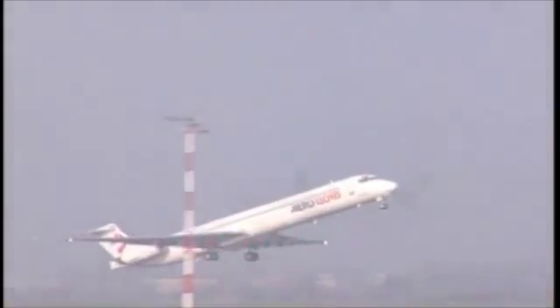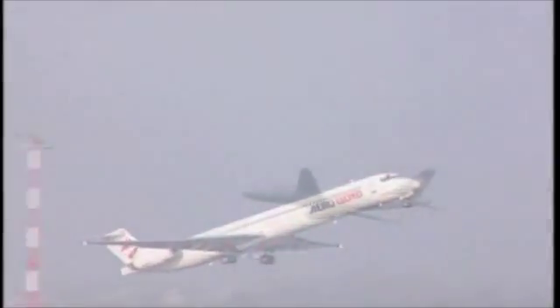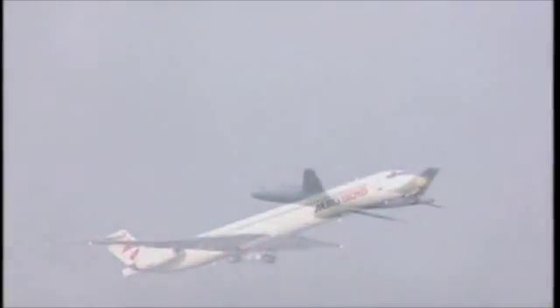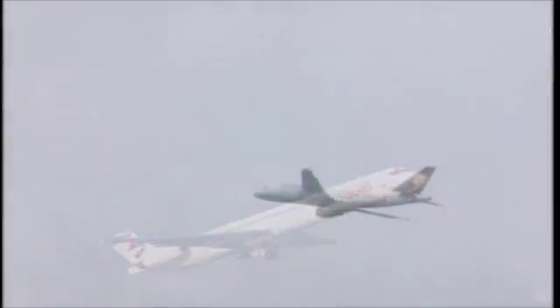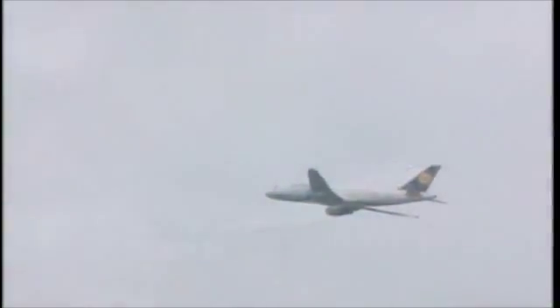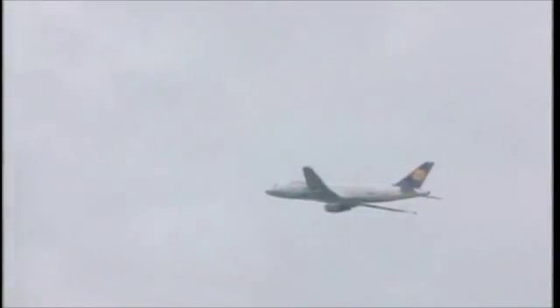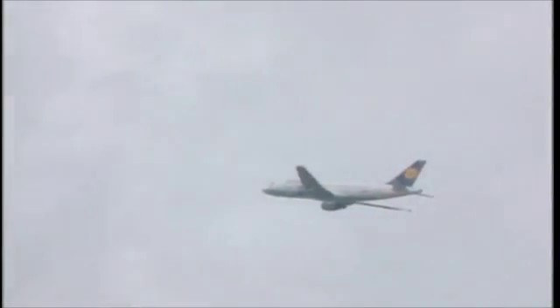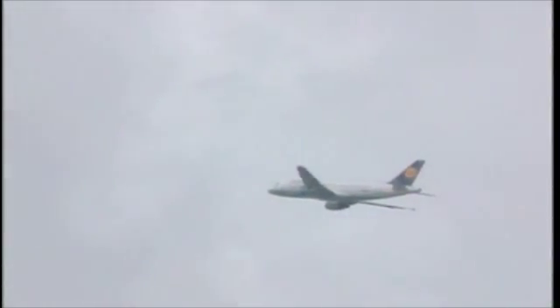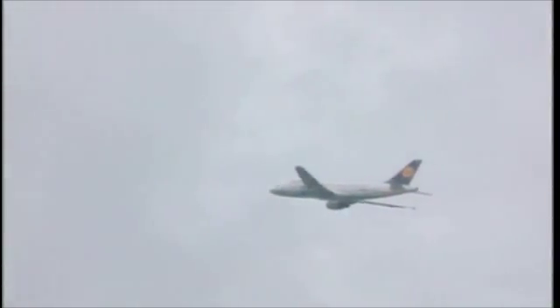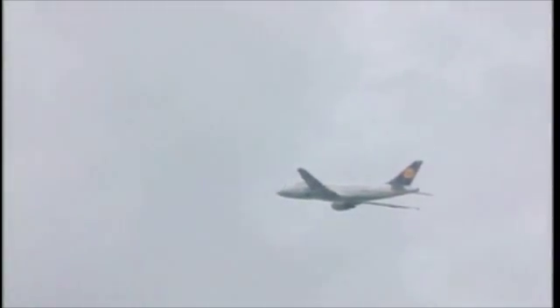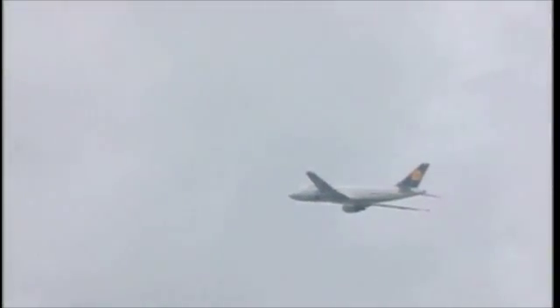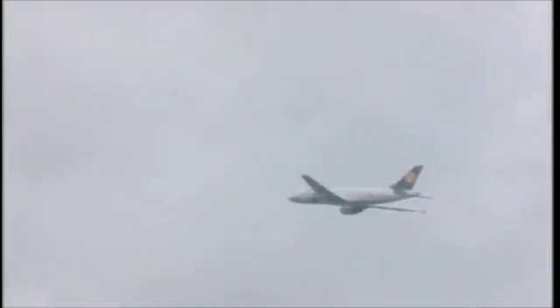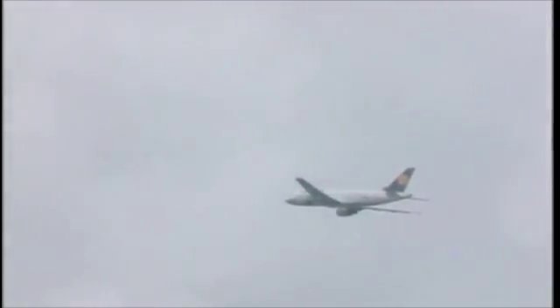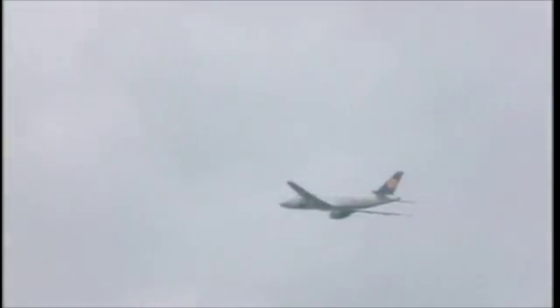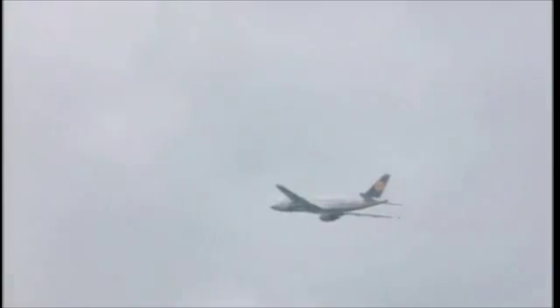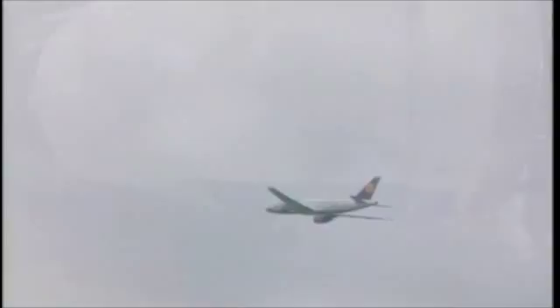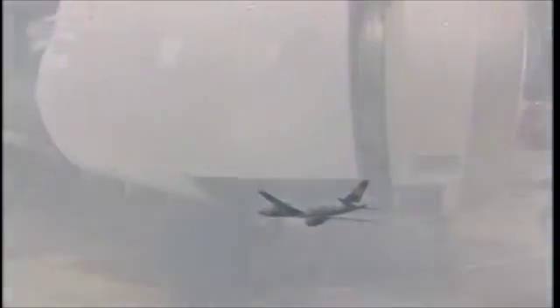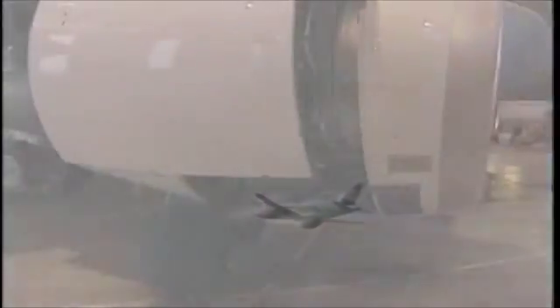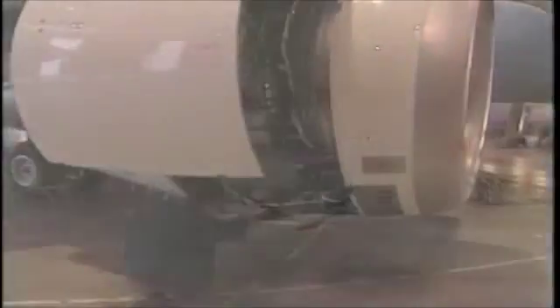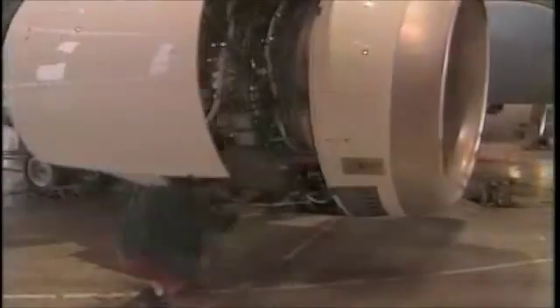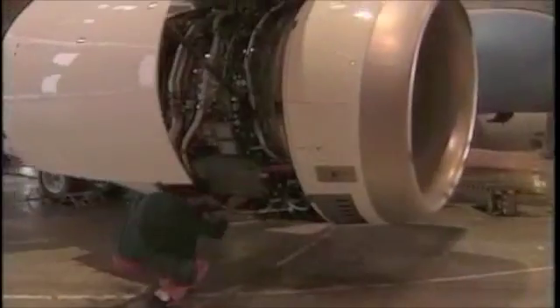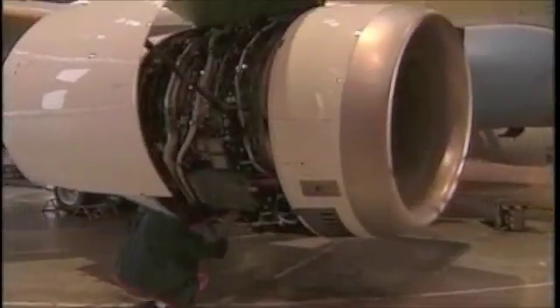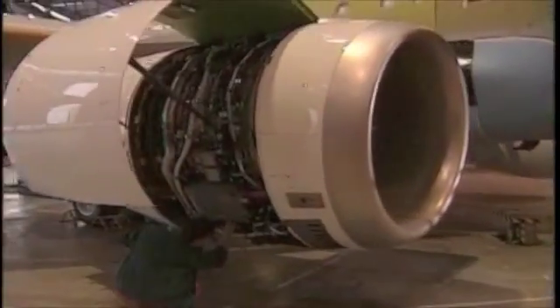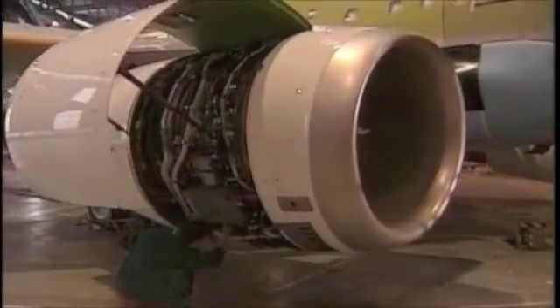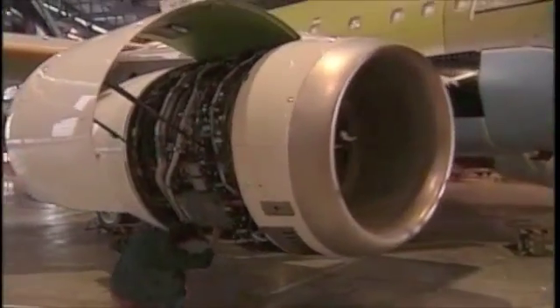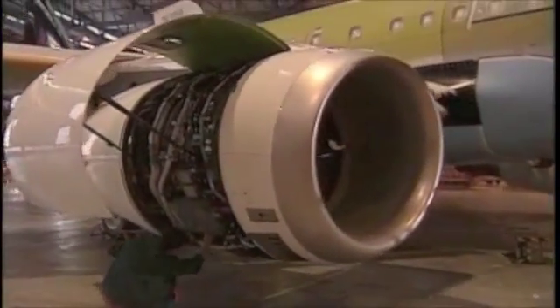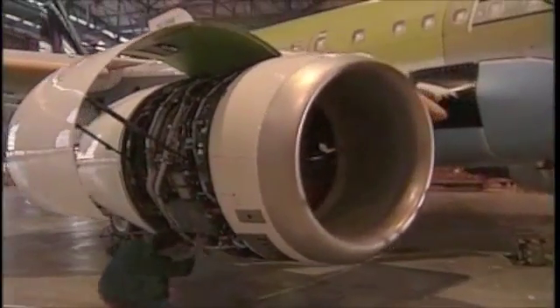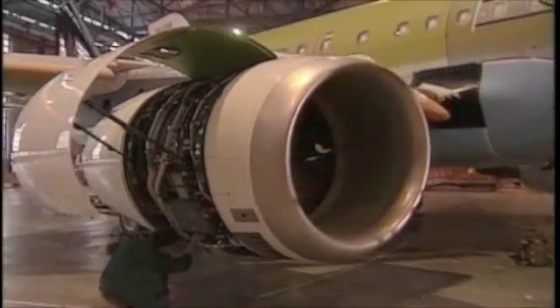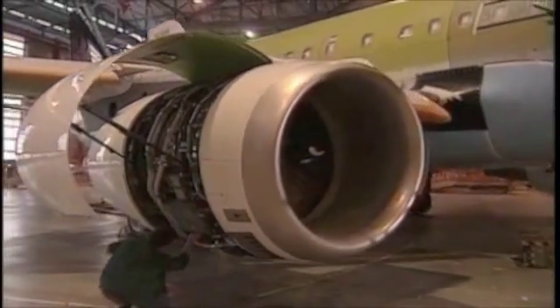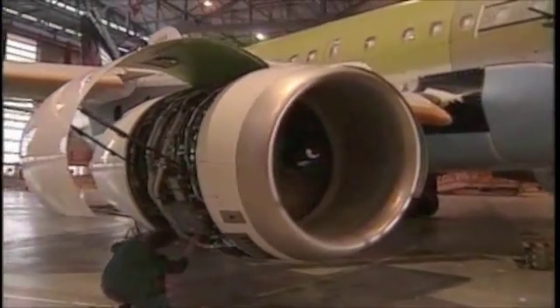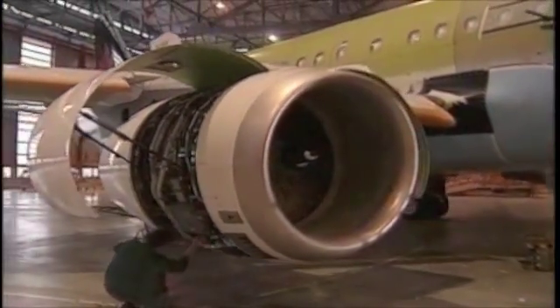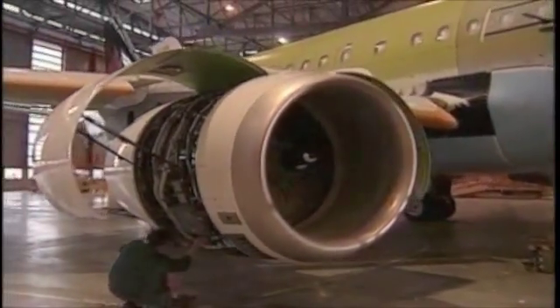Twice as light as steel or nickel alloys, gamma-titanium aluminide is also resistant to temperatures in excess of 800 degrees Celsius.